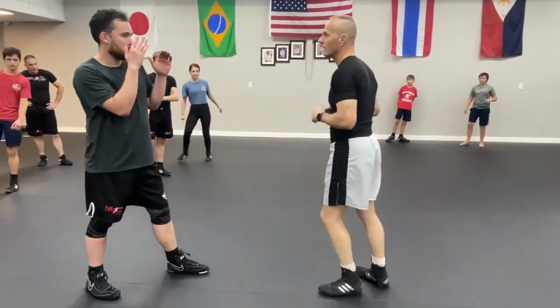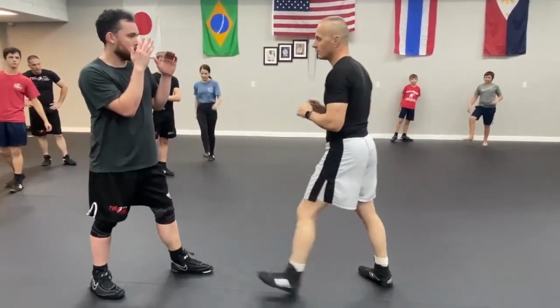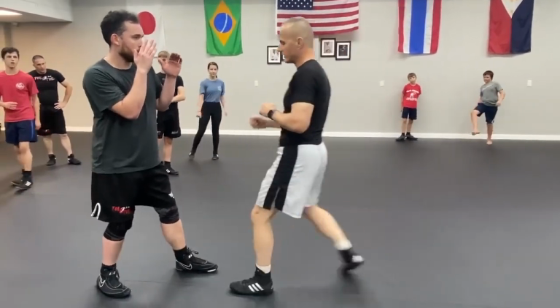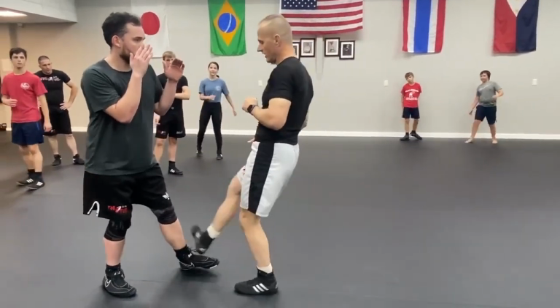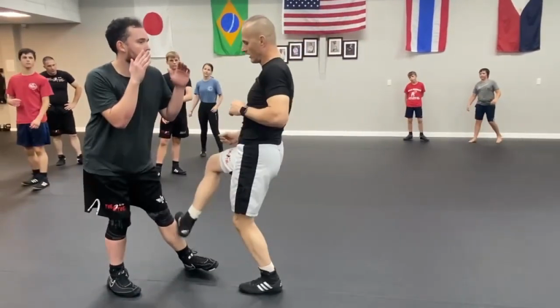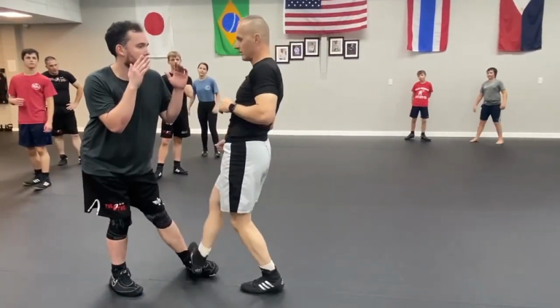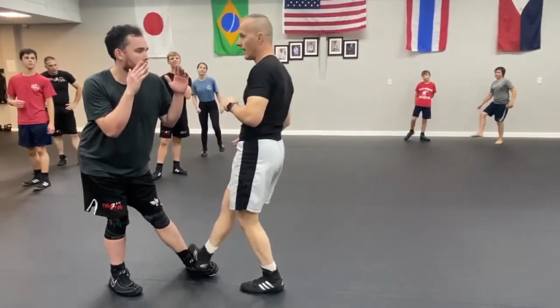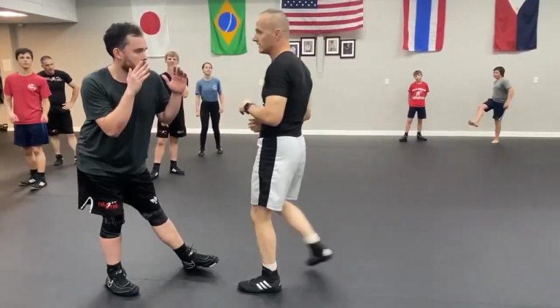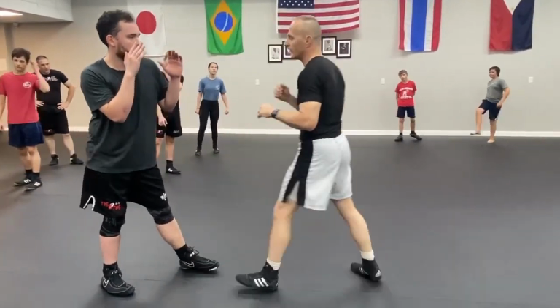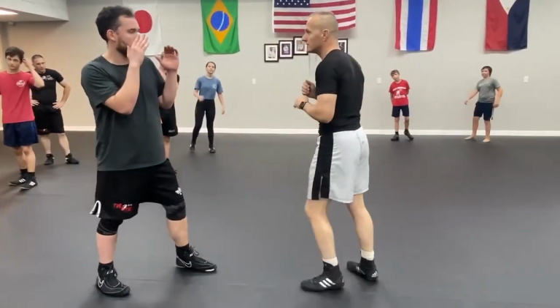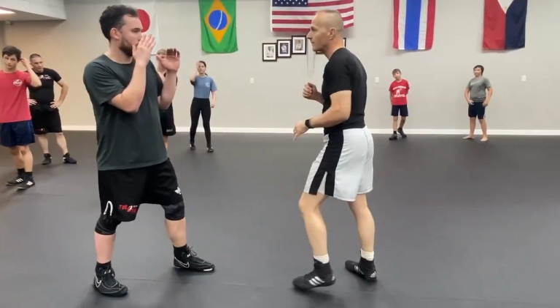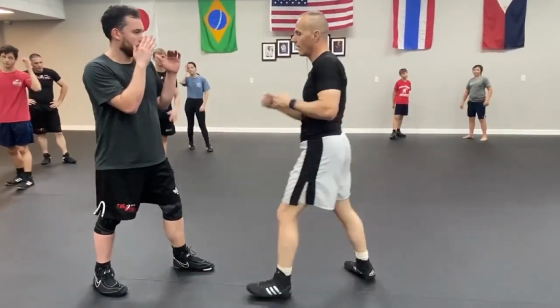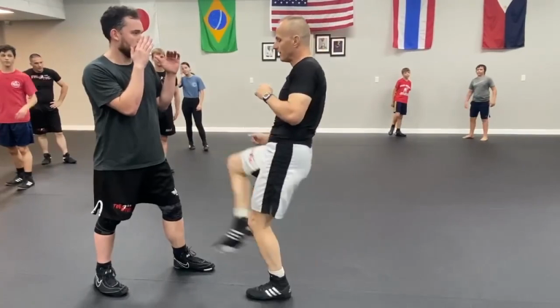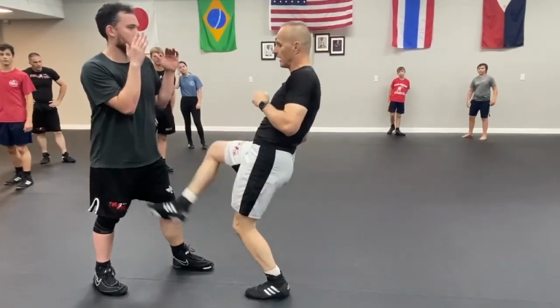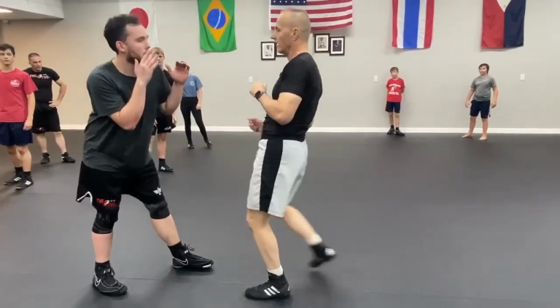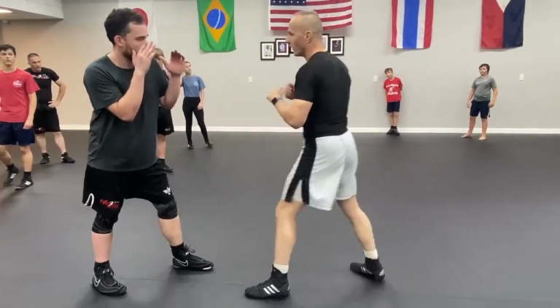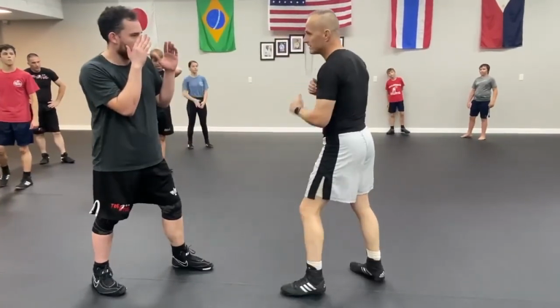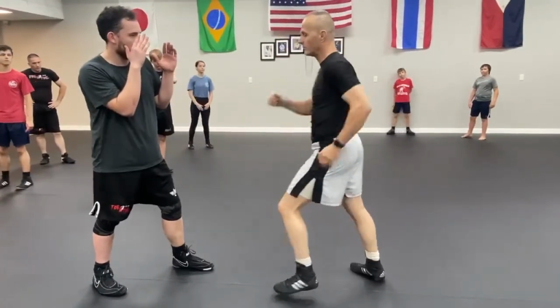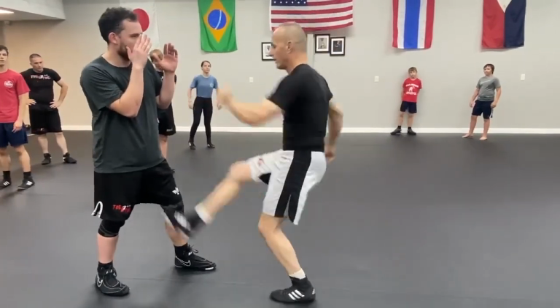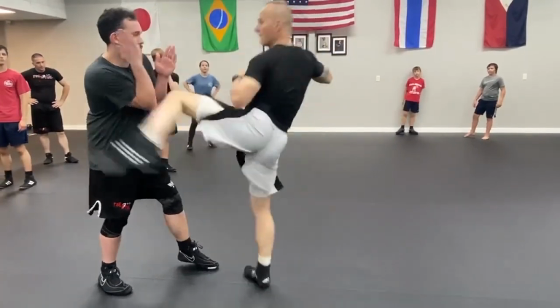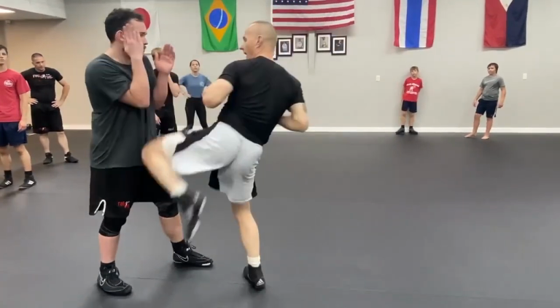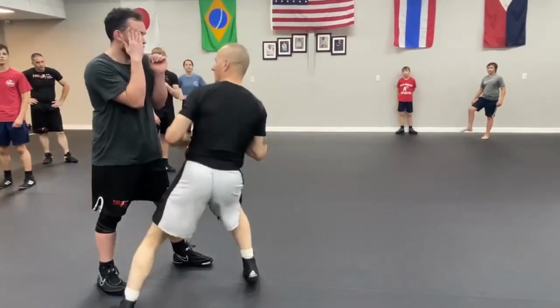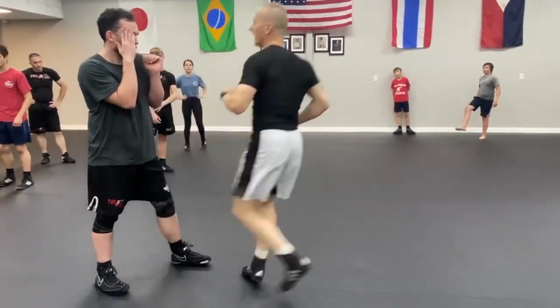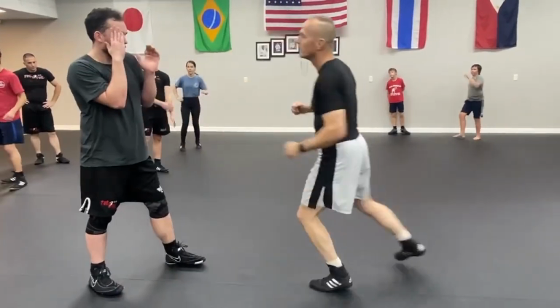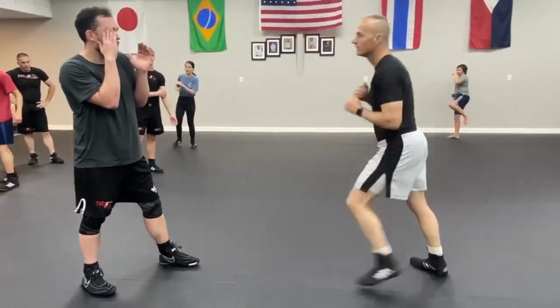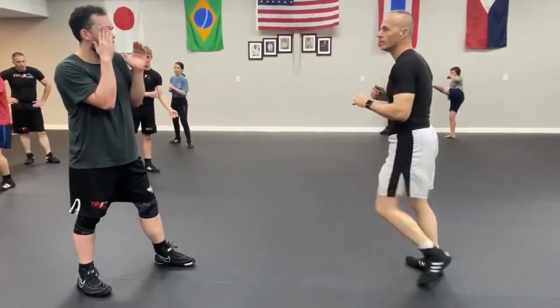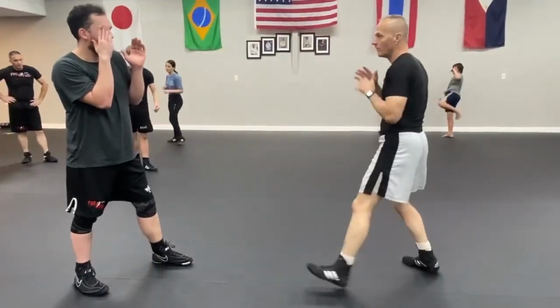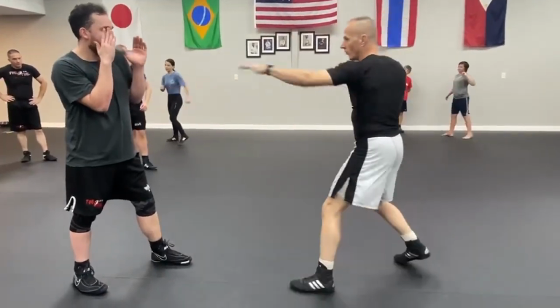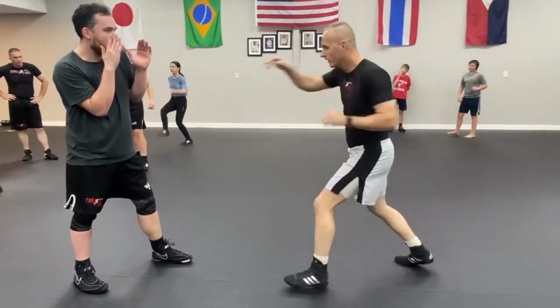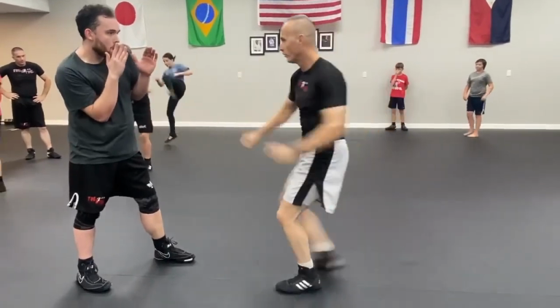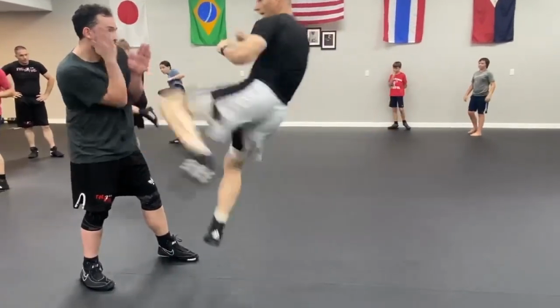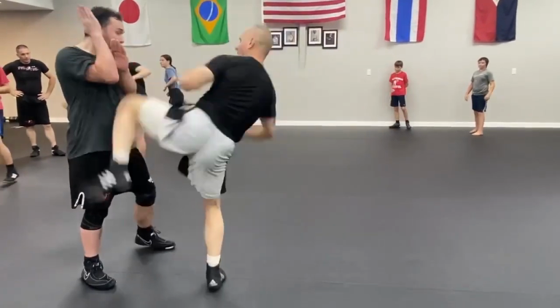It could also be just a shin kick or a shin ray doing self-defense. I could also be kicking on the inside. So when you come in: one, two, three, four.